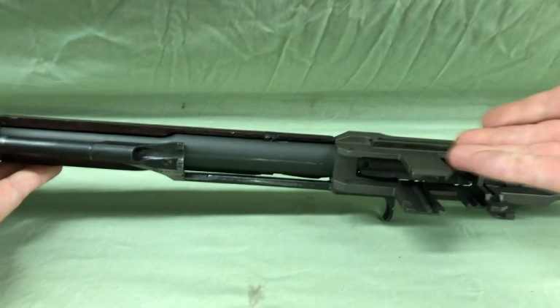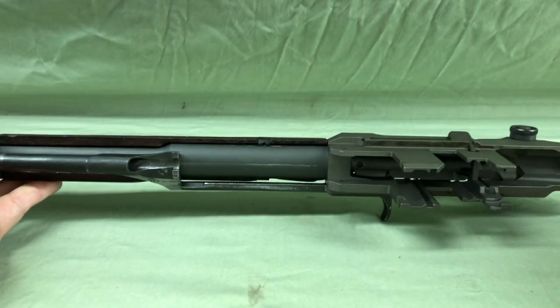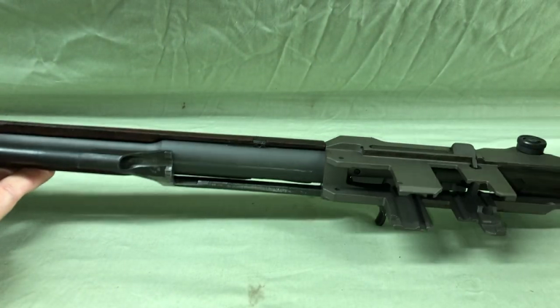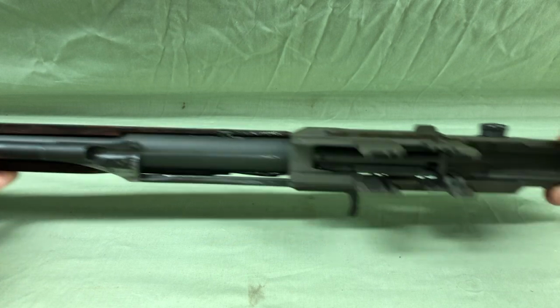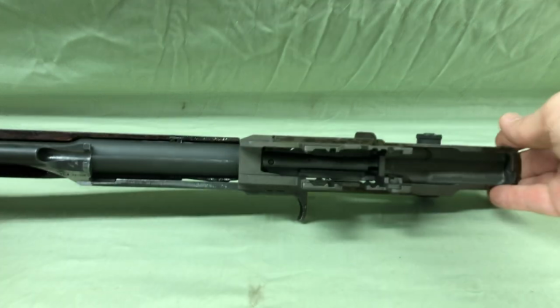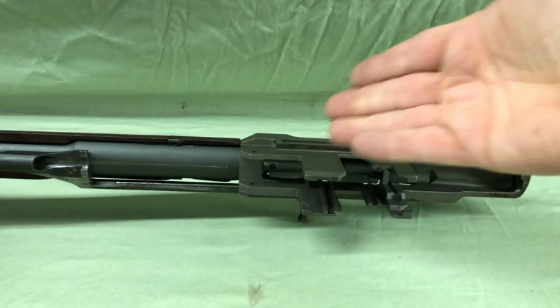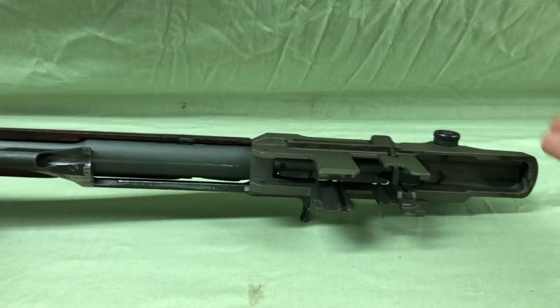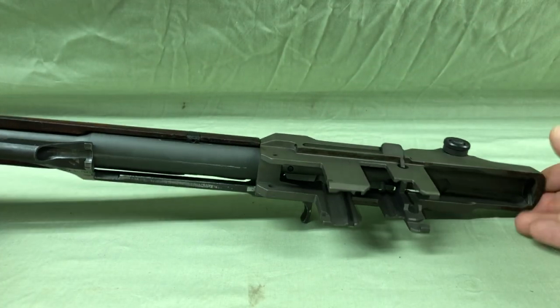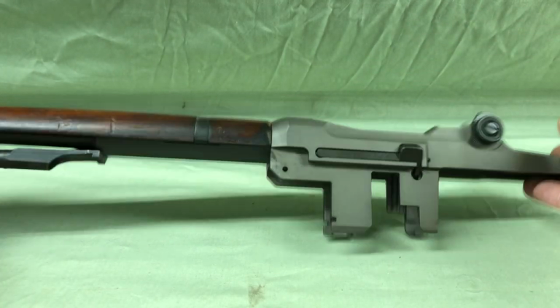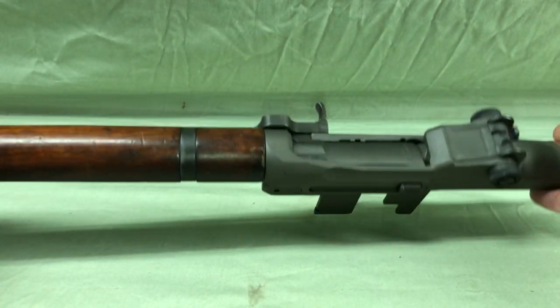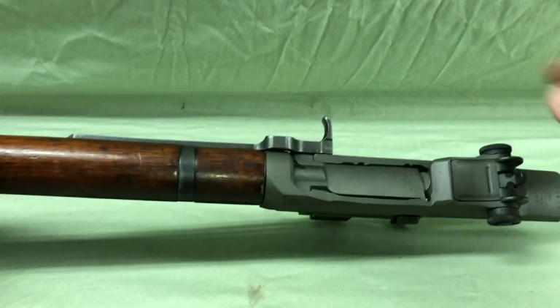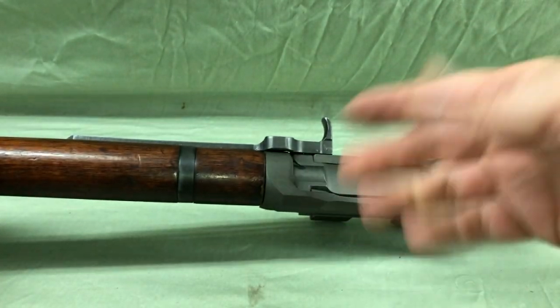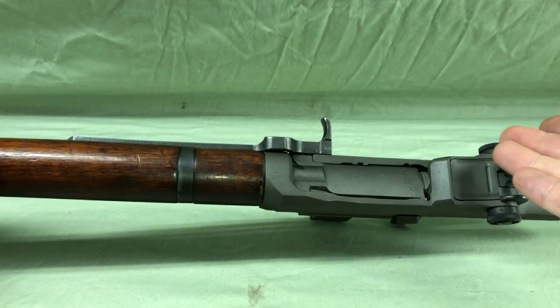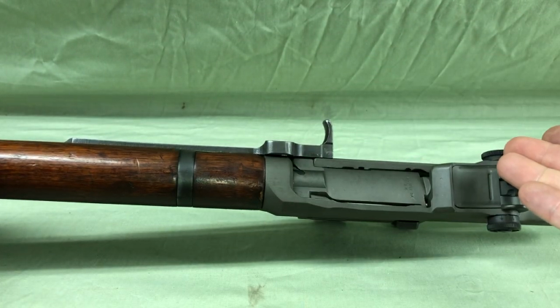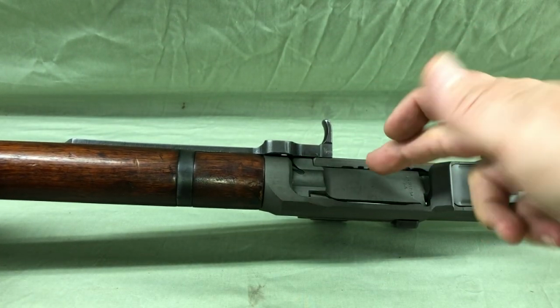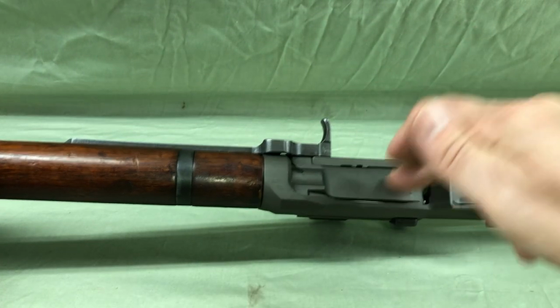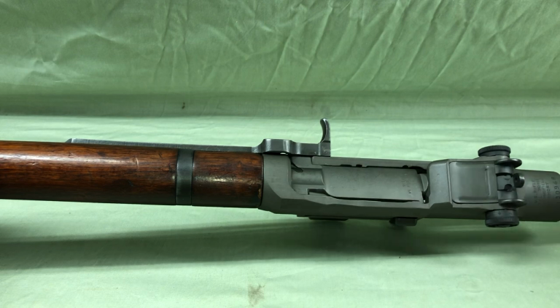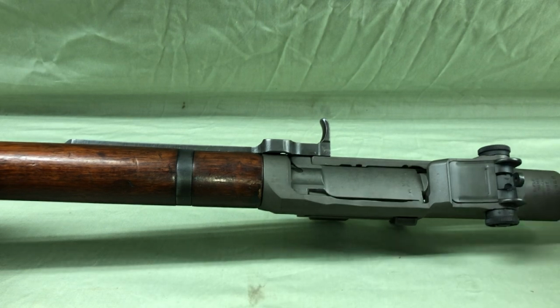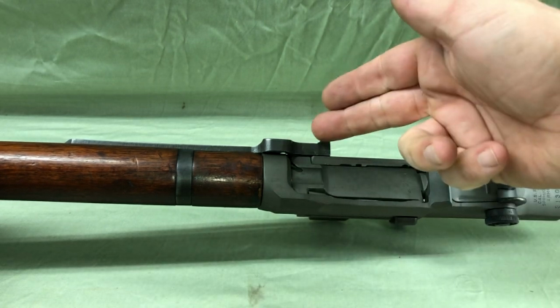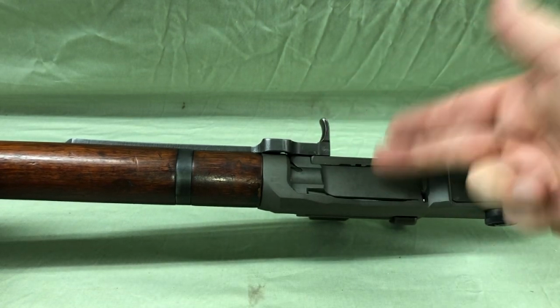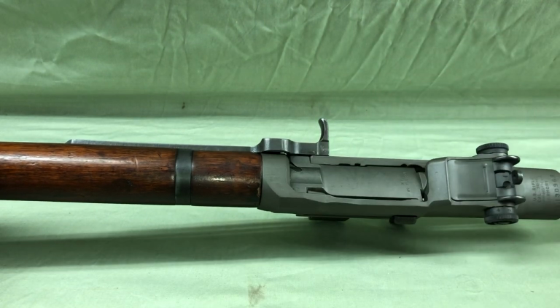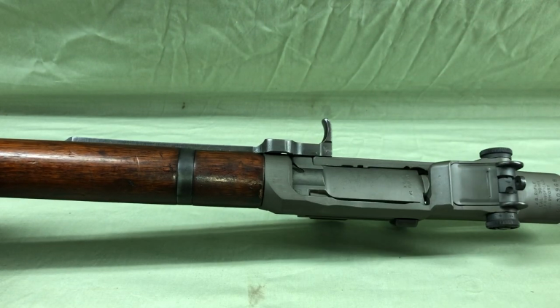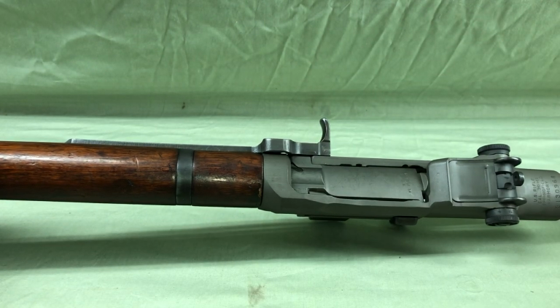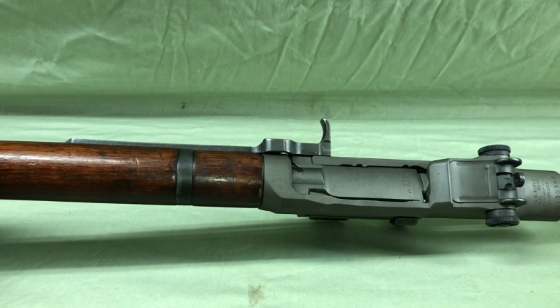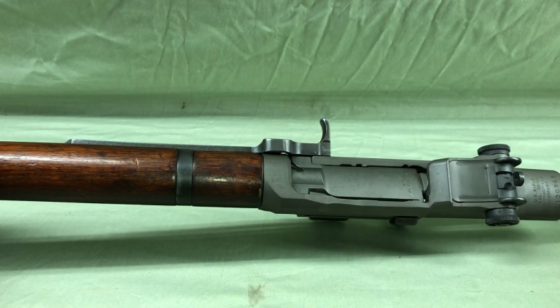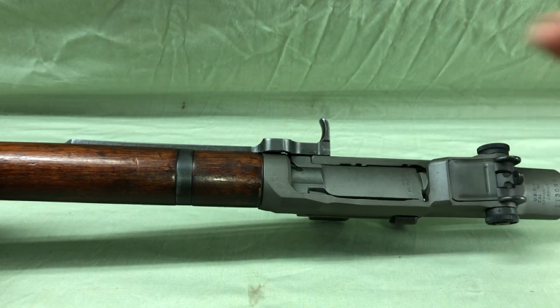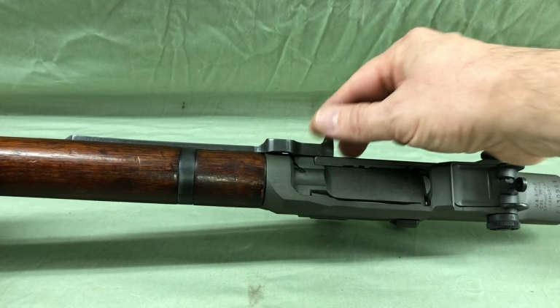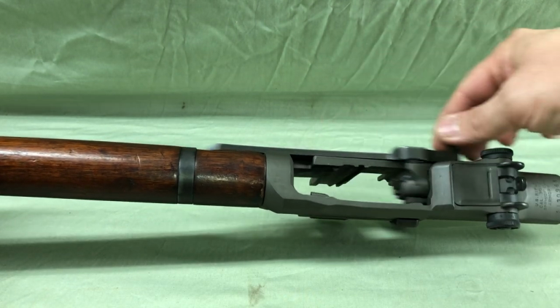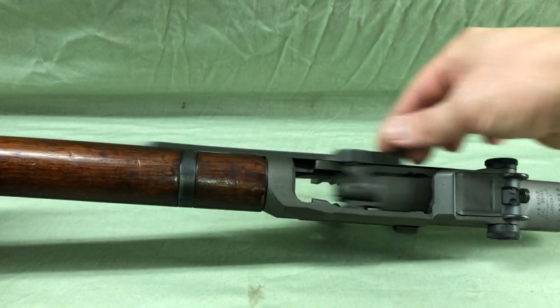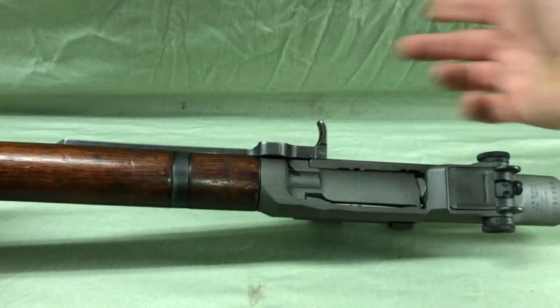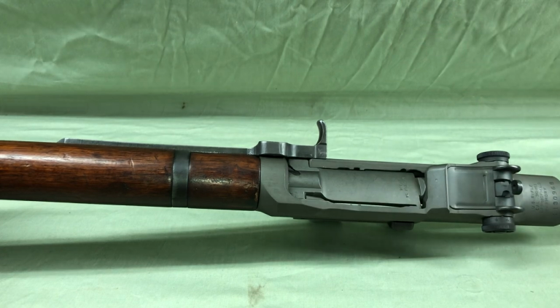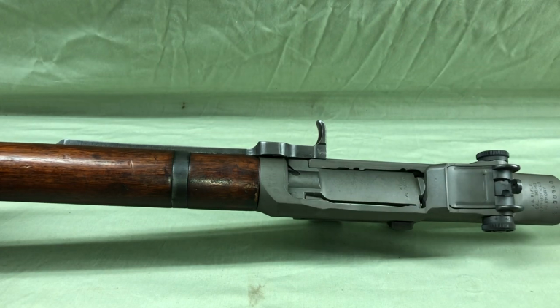This weapon is also dry — I don't have any lube in it whatsoever. So it's doing this under its own weight, the op rod and the bolt going in and out of battery by itself.